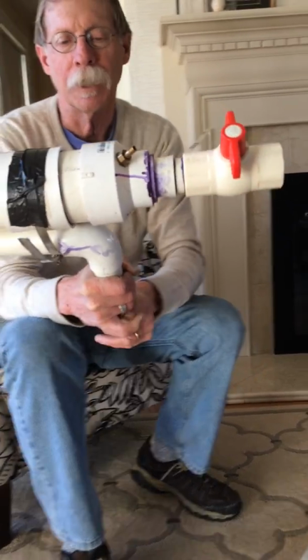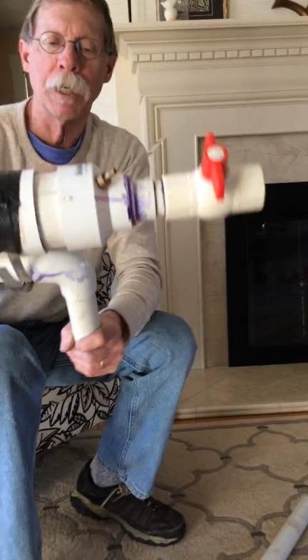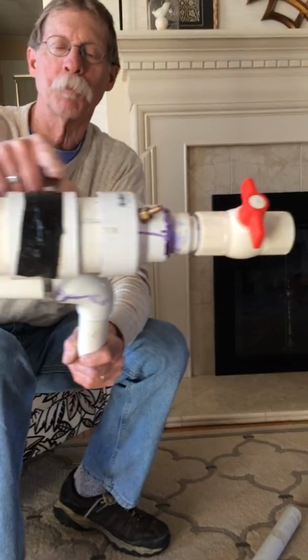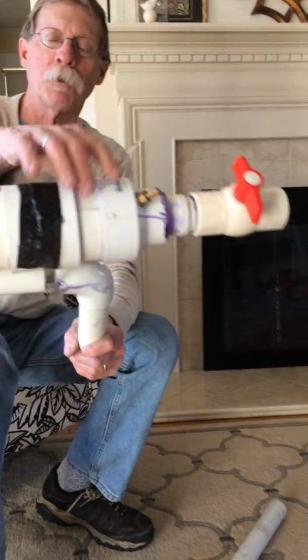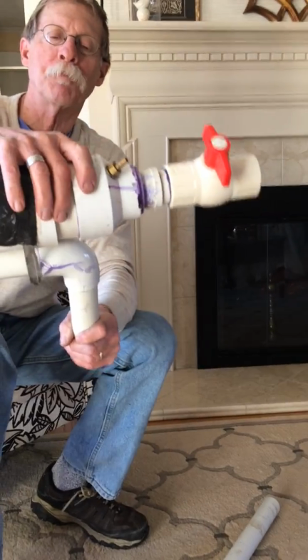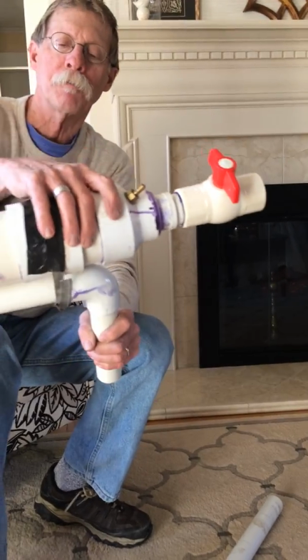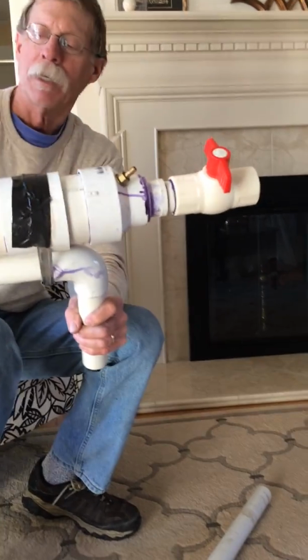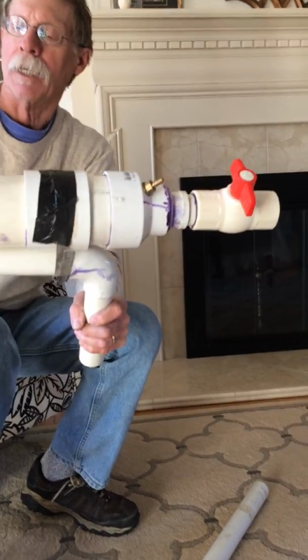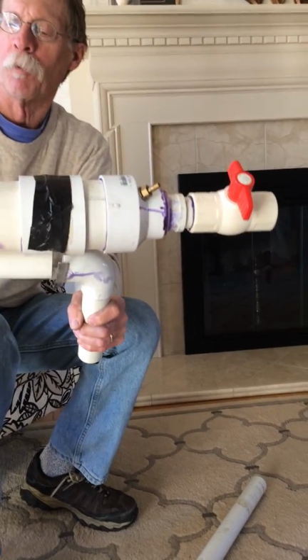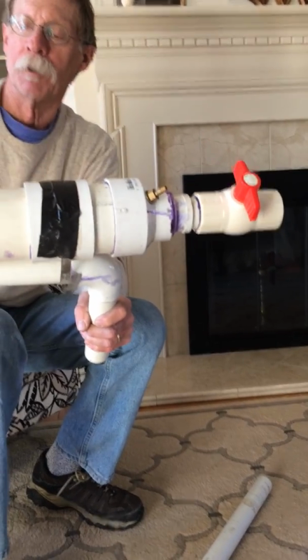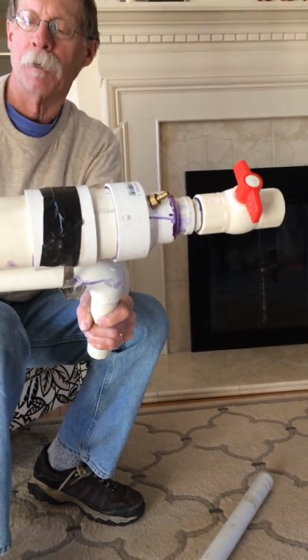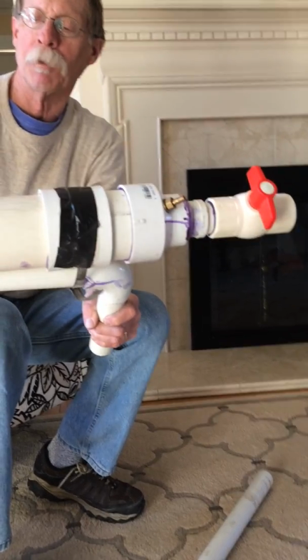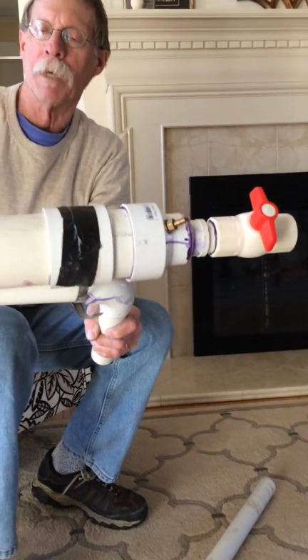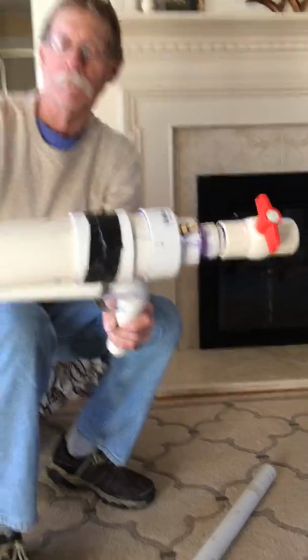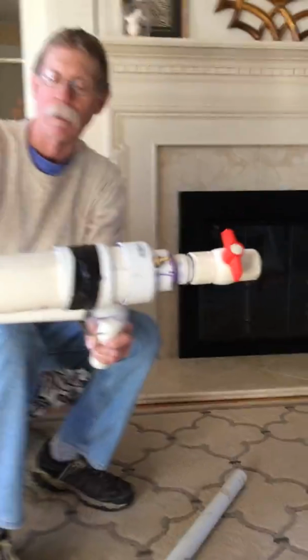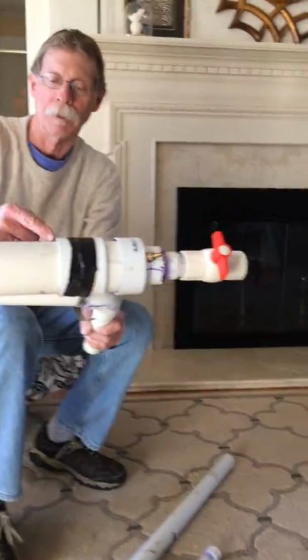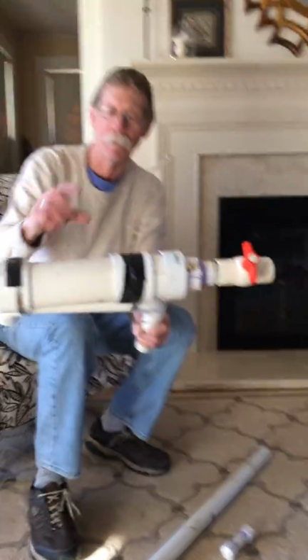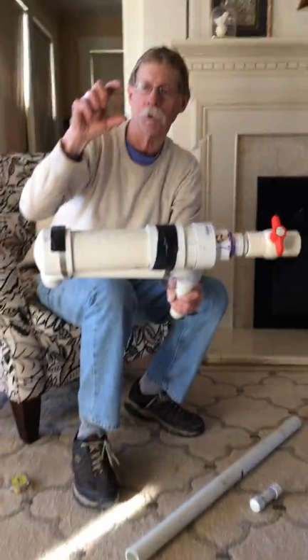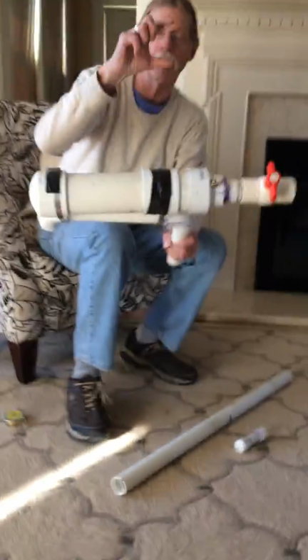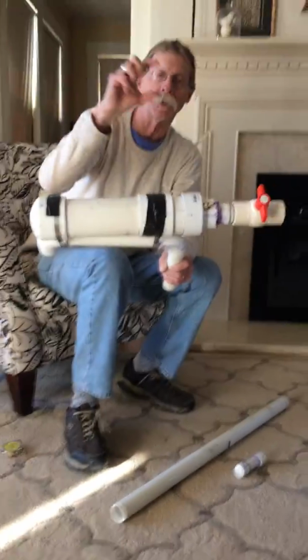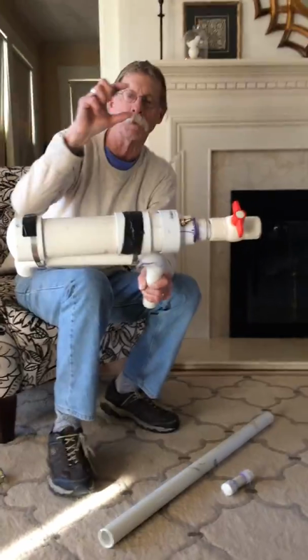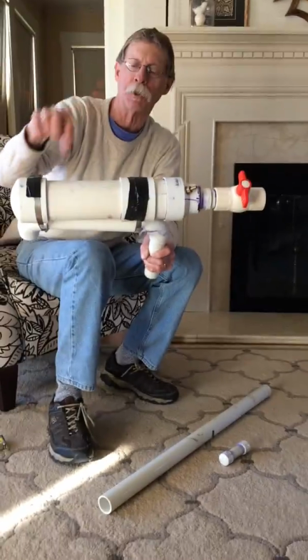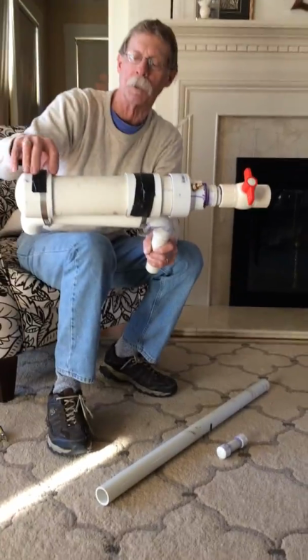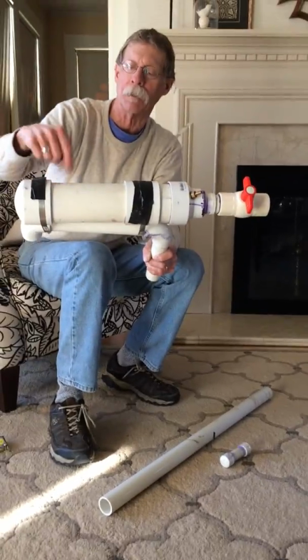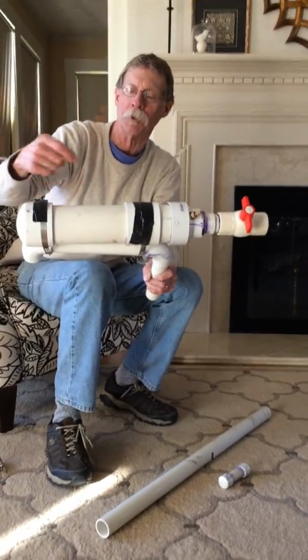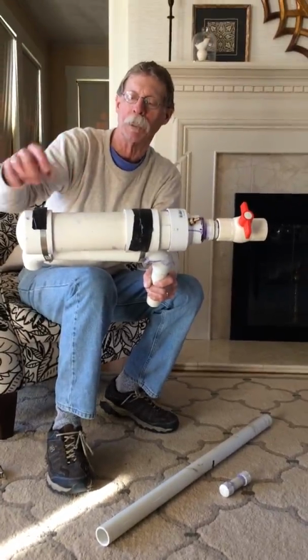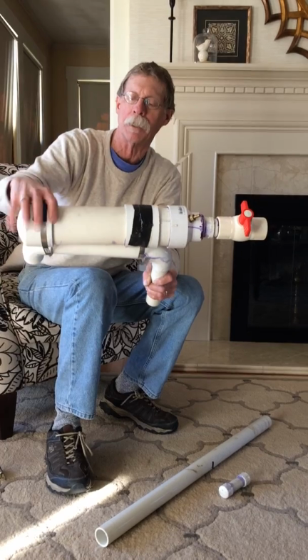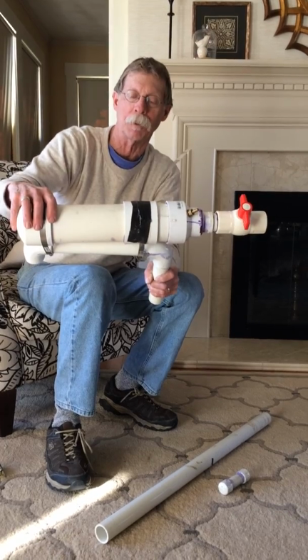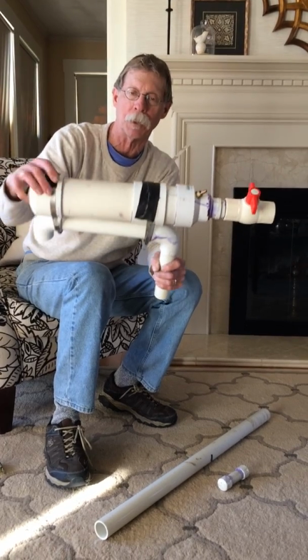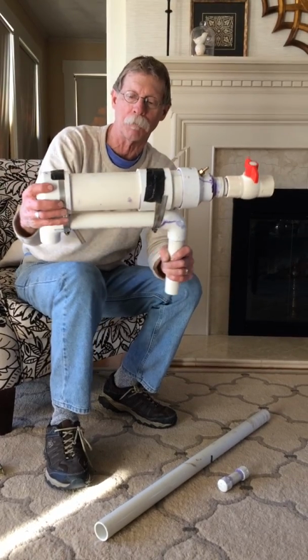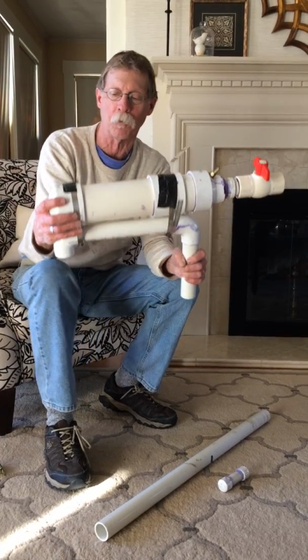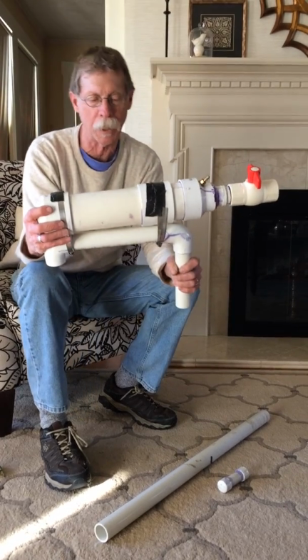You can buy all these parts at Home Depot, and they're all put on with plumber's cement that comes in two cans — one's to clean it and one's to cement it on — and it really seals it, makes it watertight.